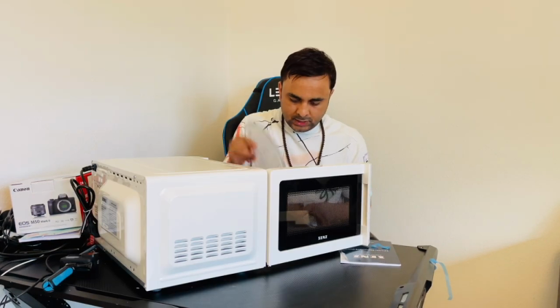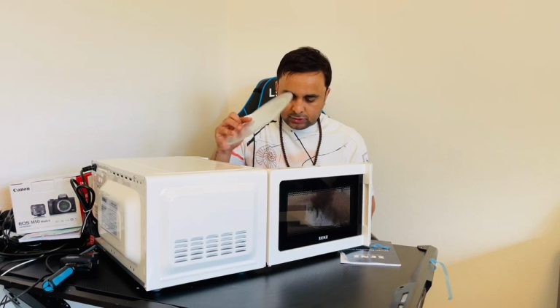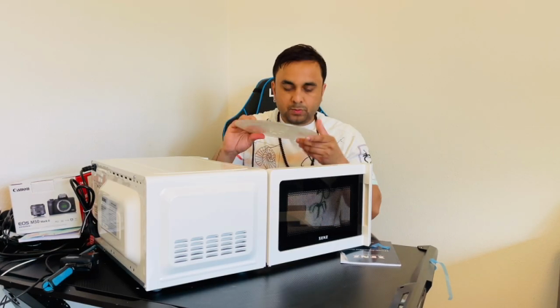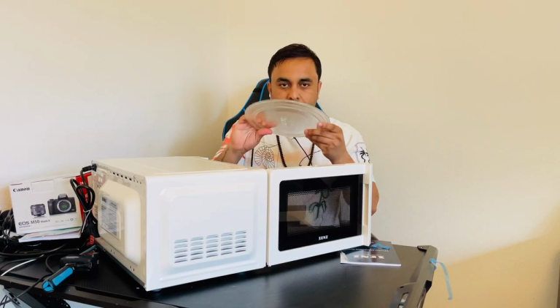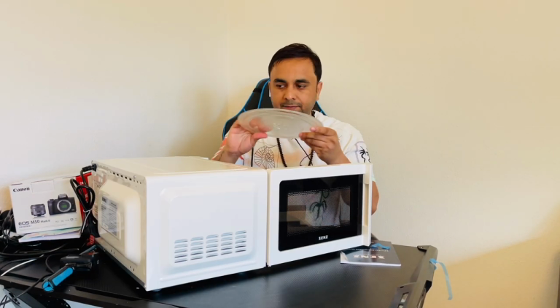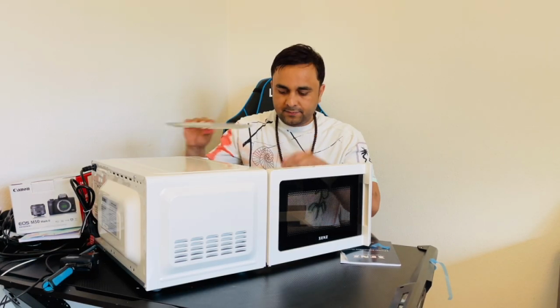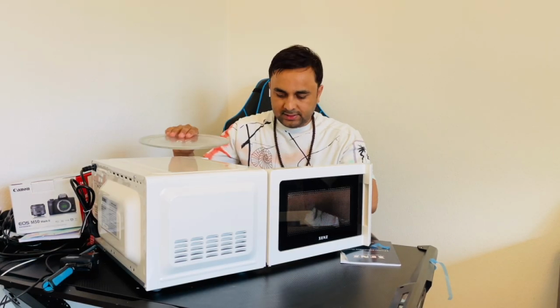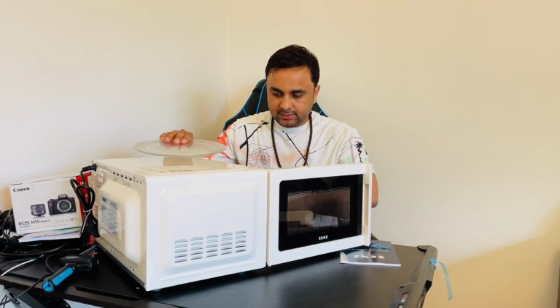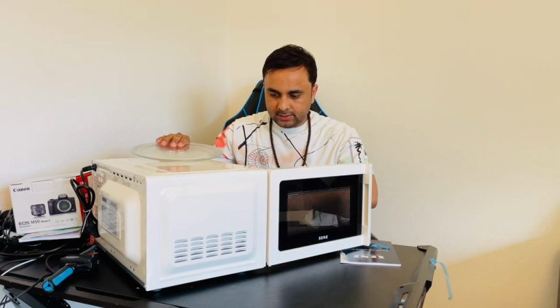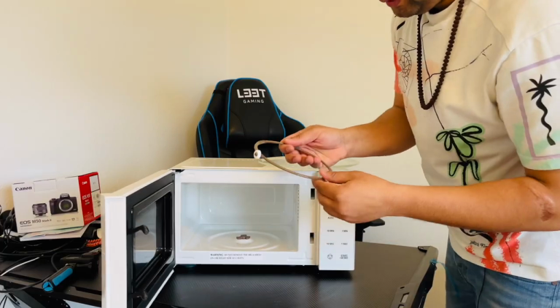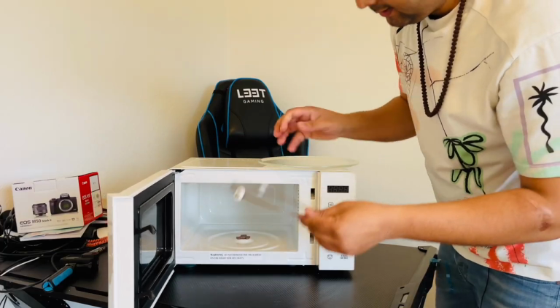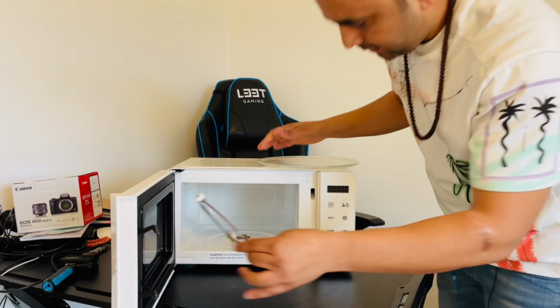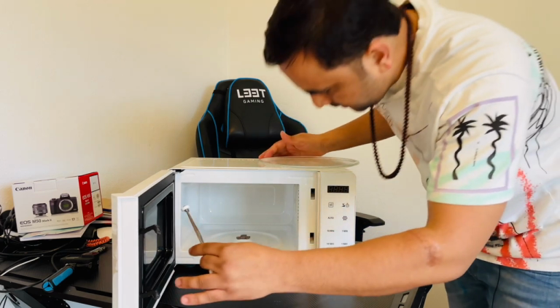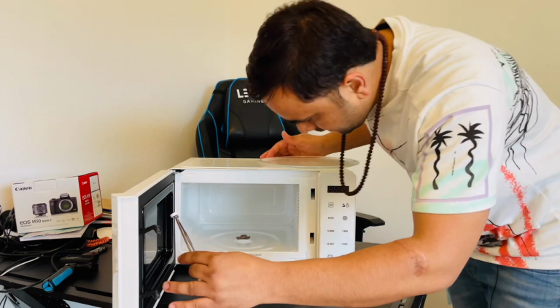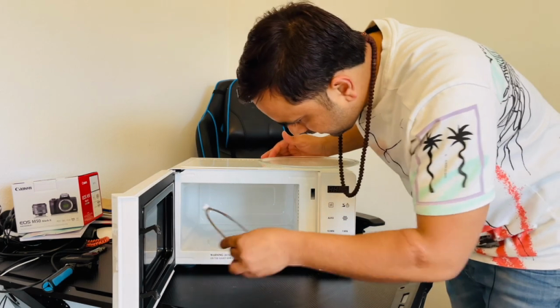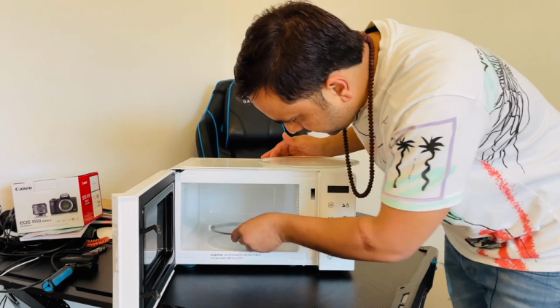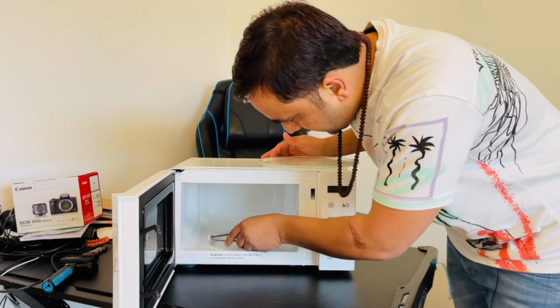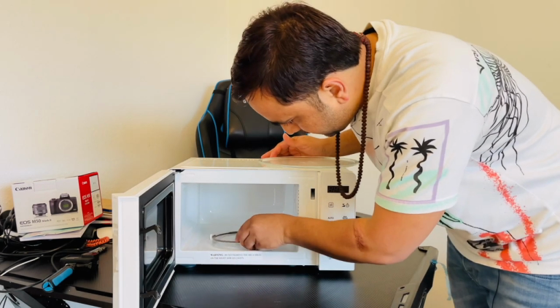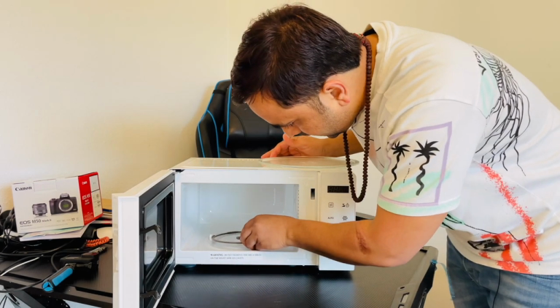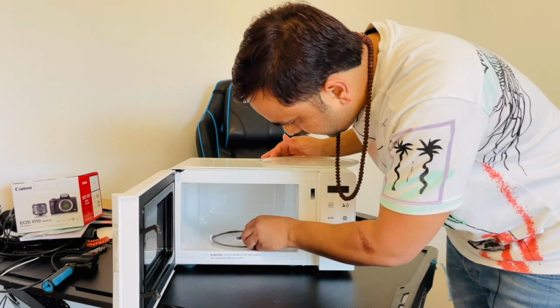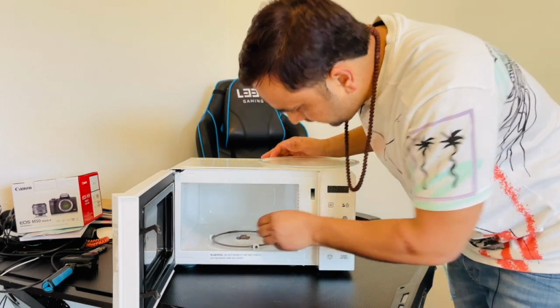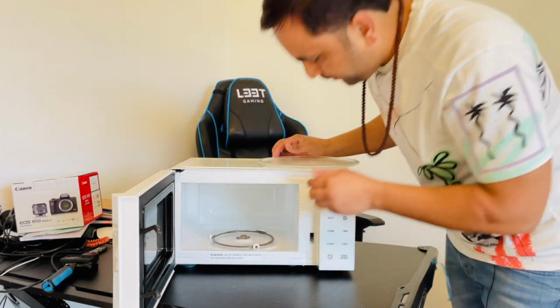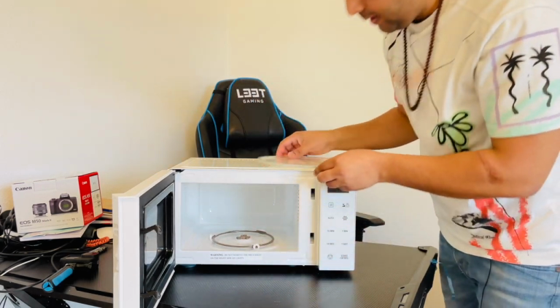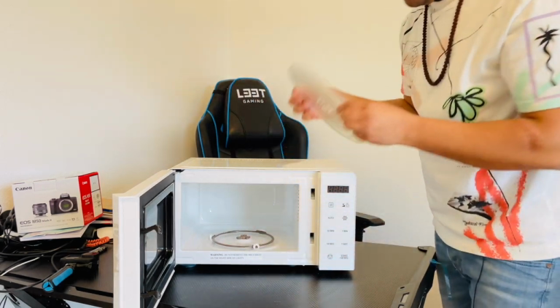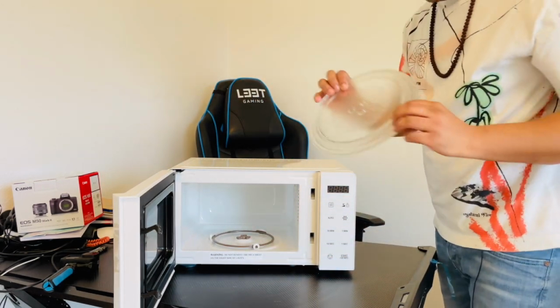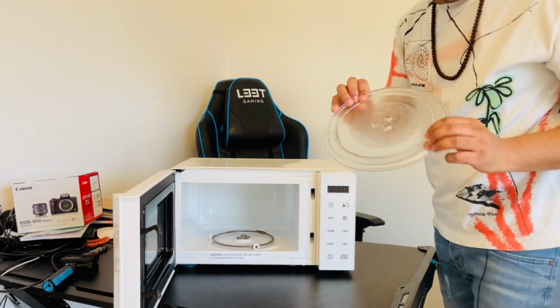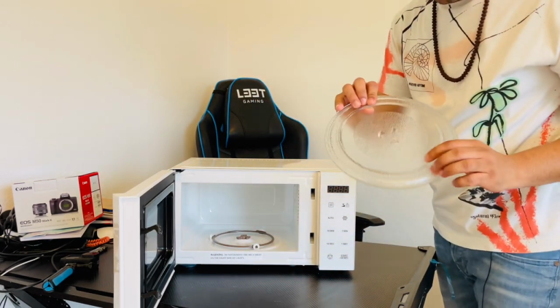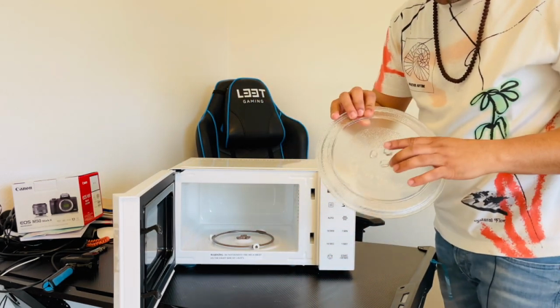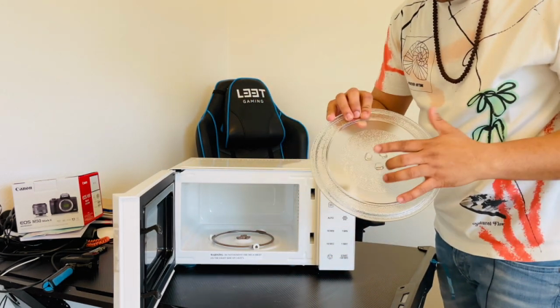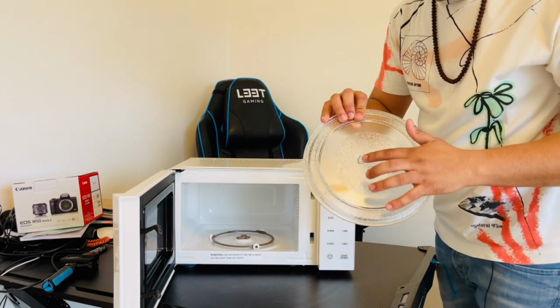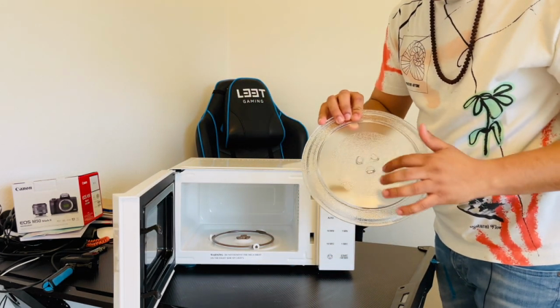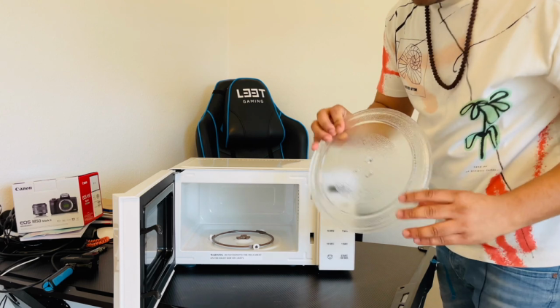We are now fixing the turntable ring properly — placing it here and rotating the ring to fix it in place.